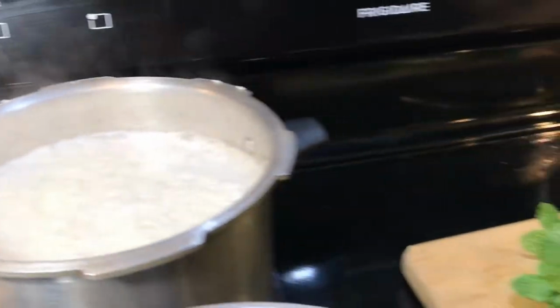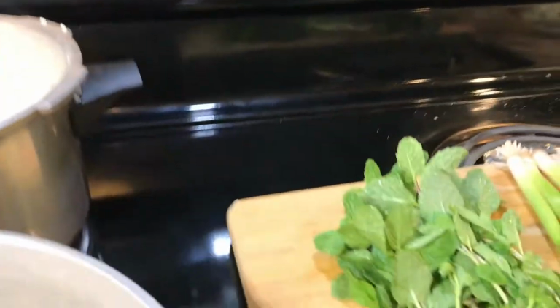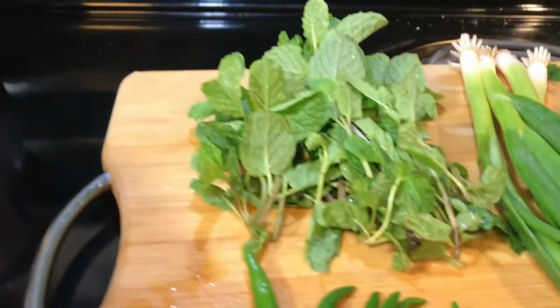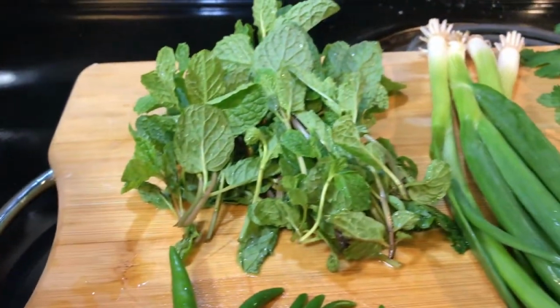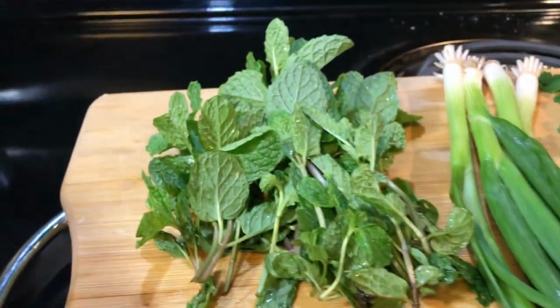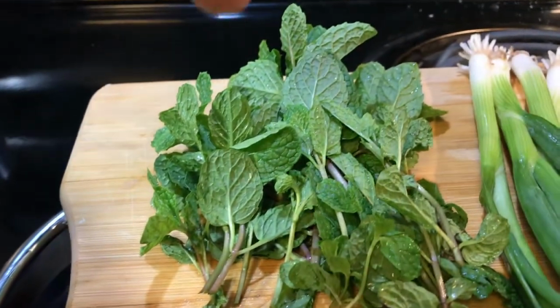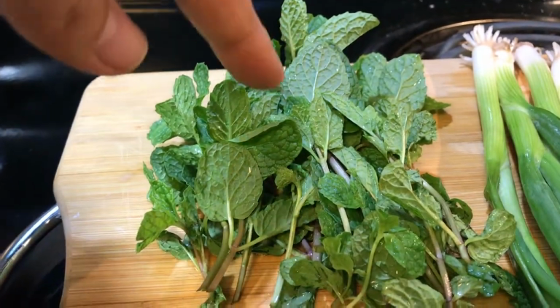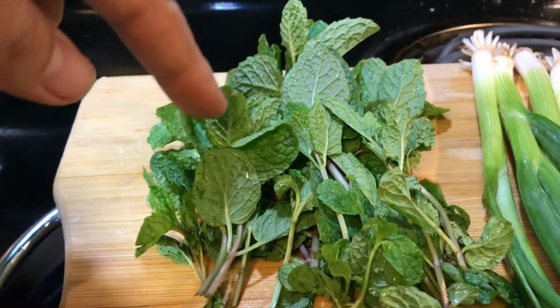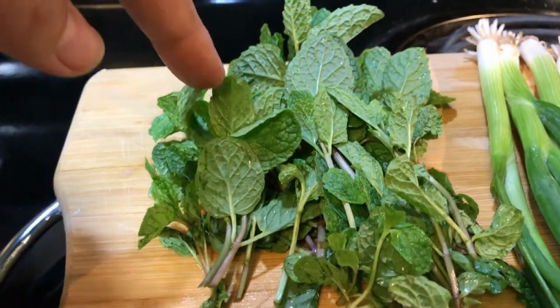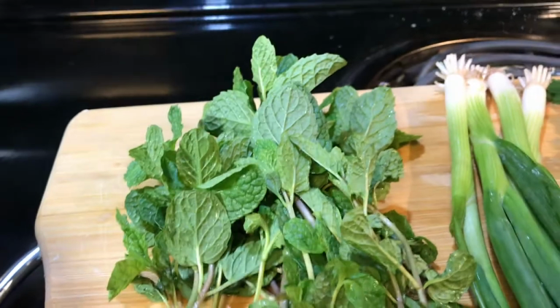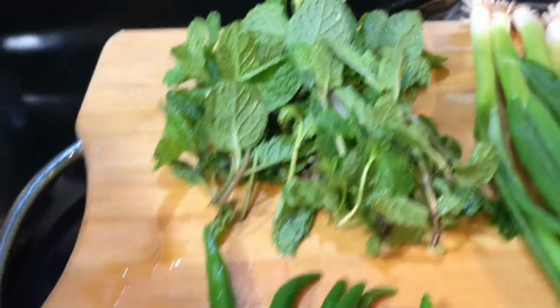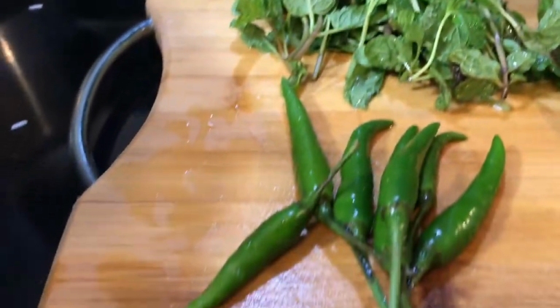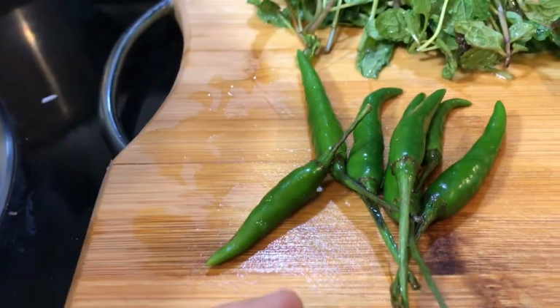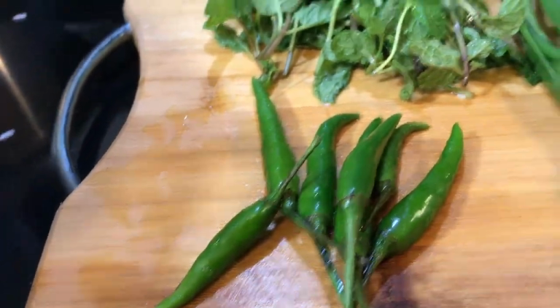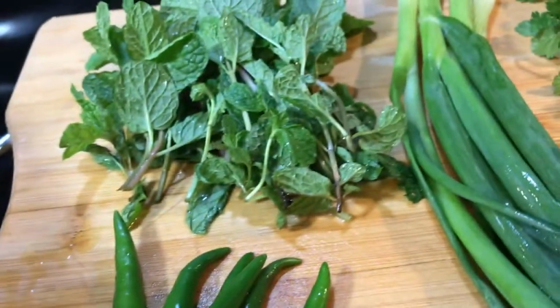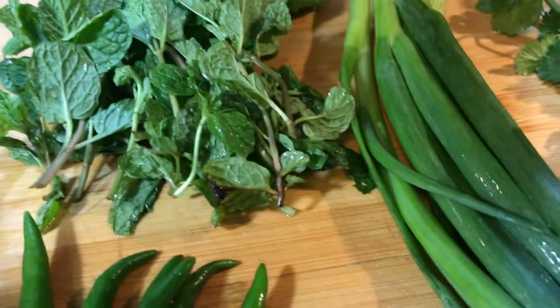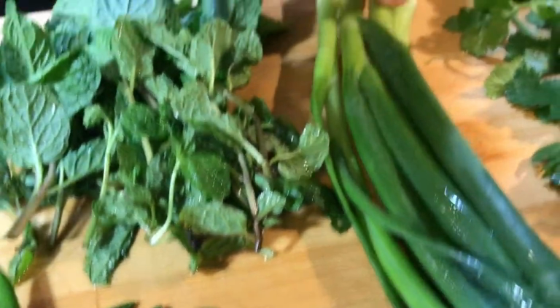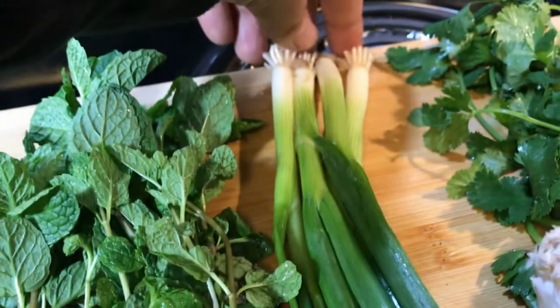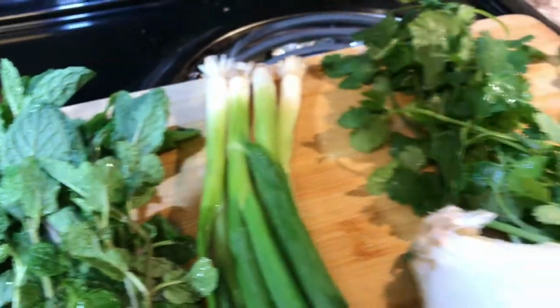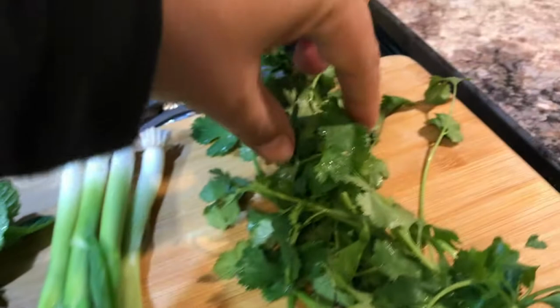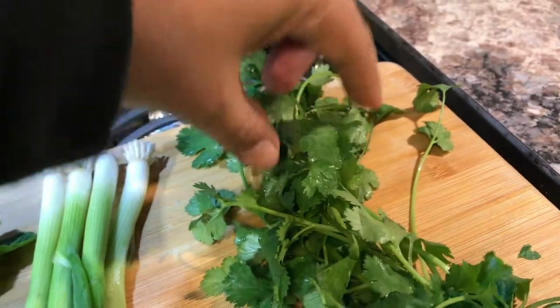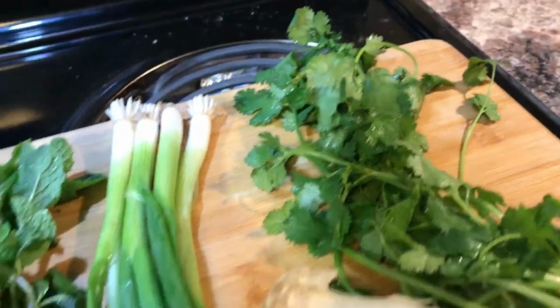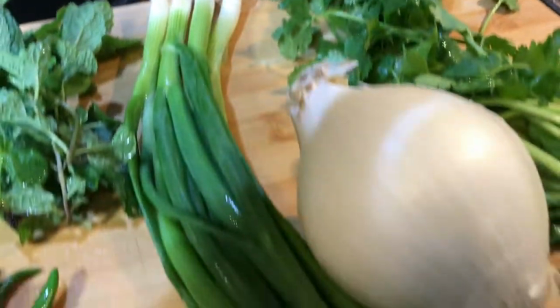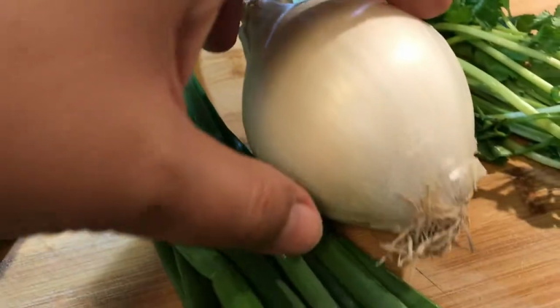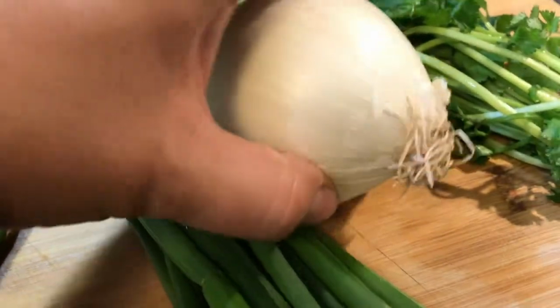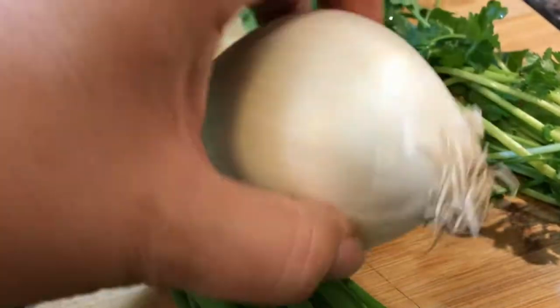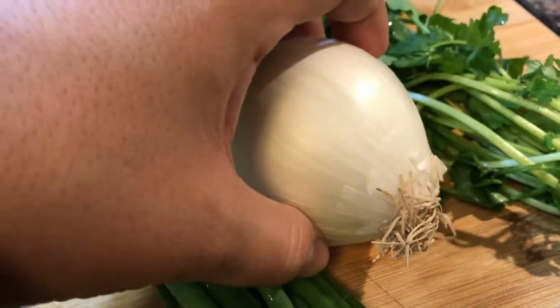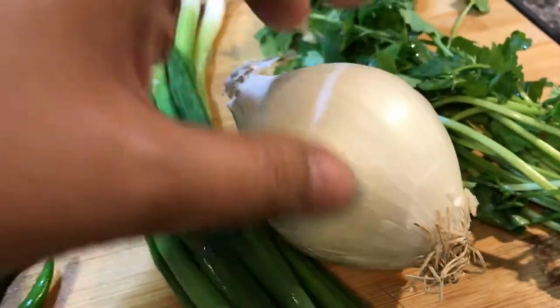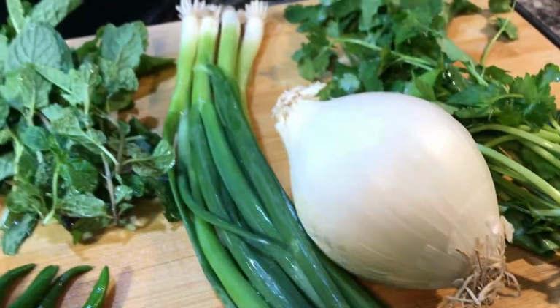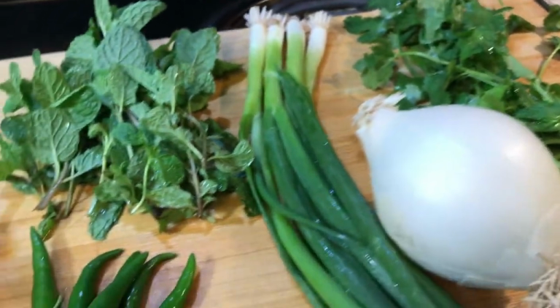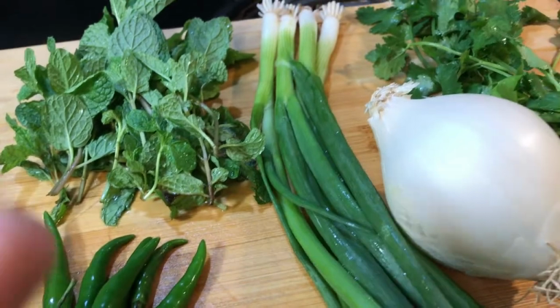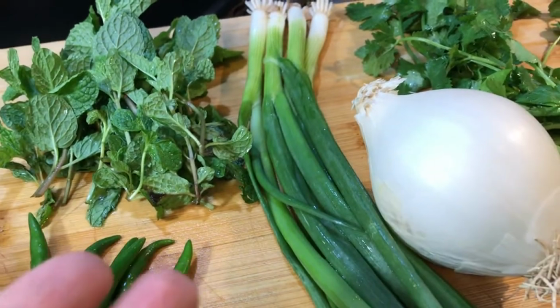Let me show you the green ingredients we're gonna put in. We're gonna chop some mint leaves, some green chilies, green onion, some cilantro, and one white onion. Let's go chop this.